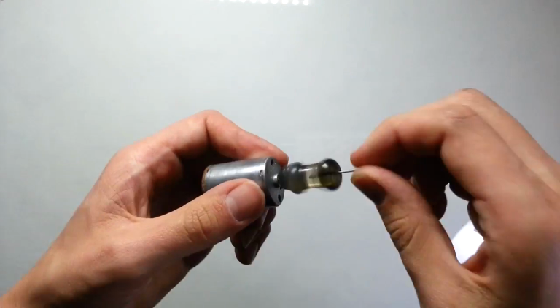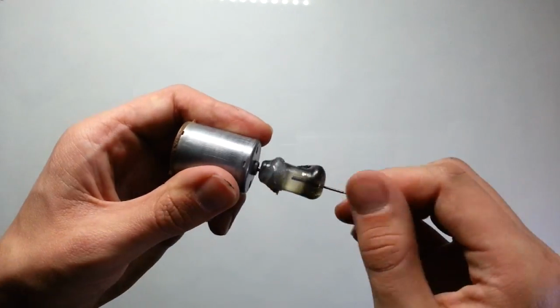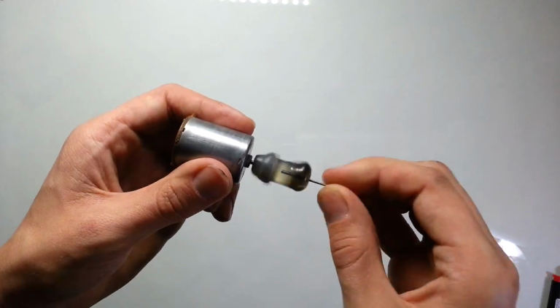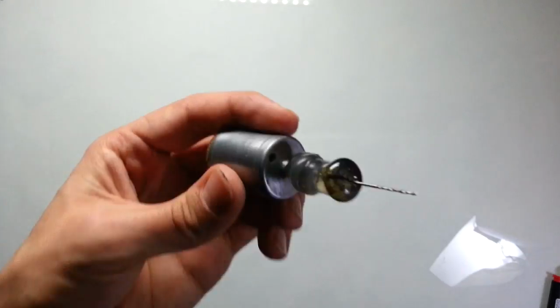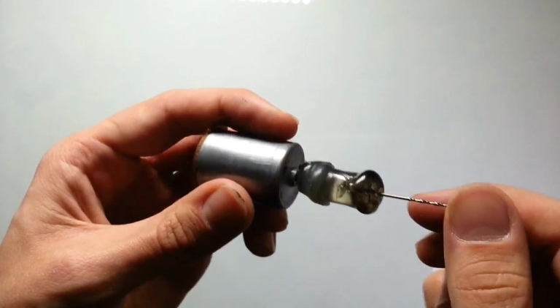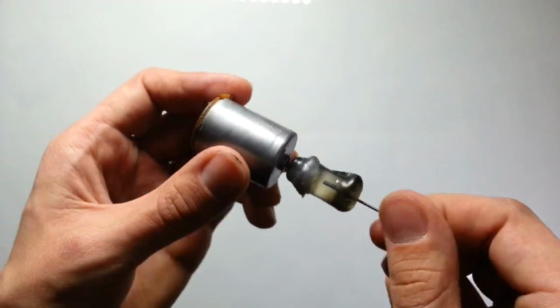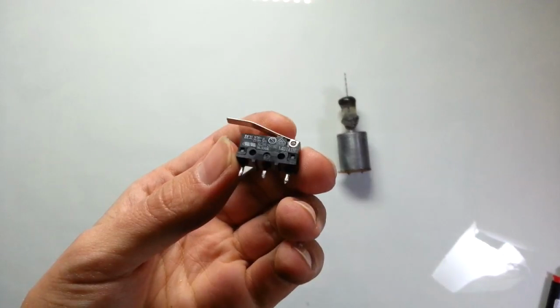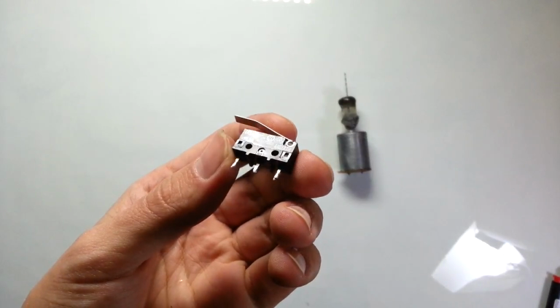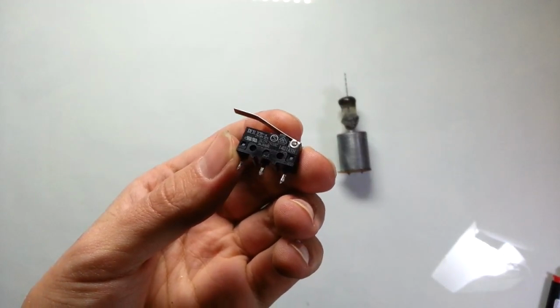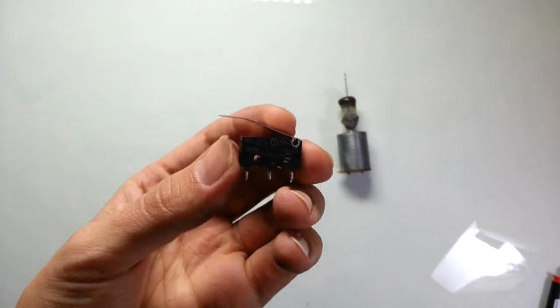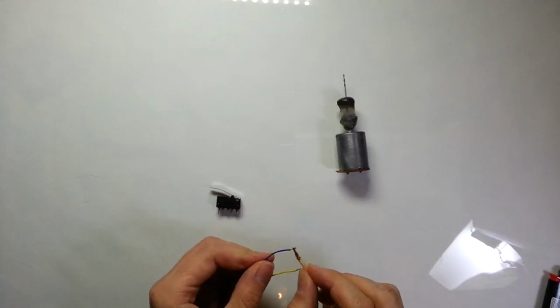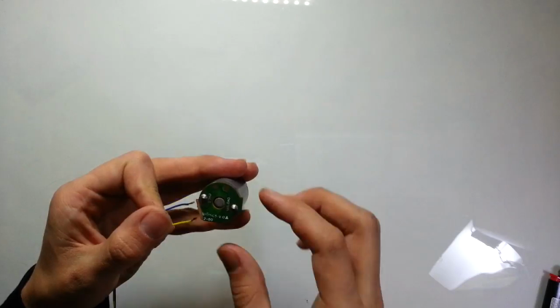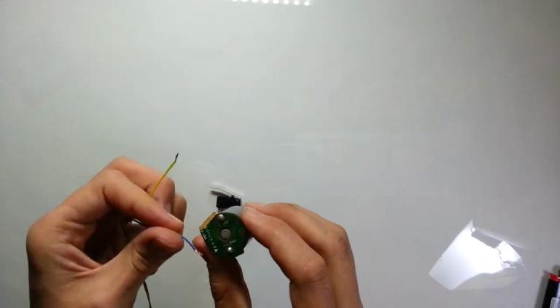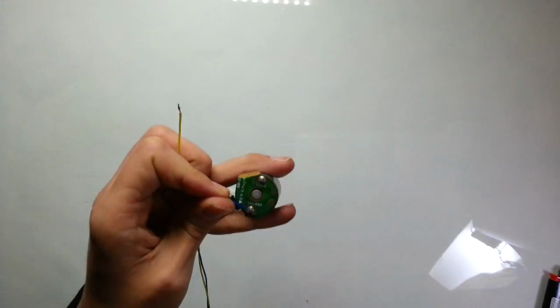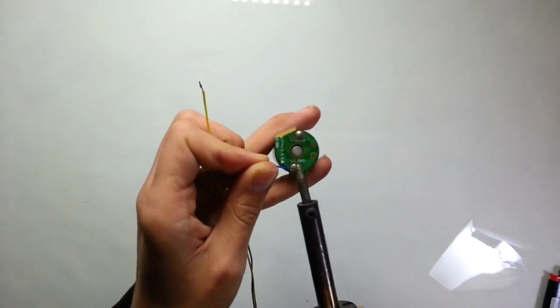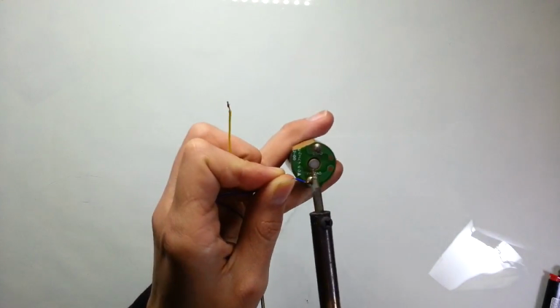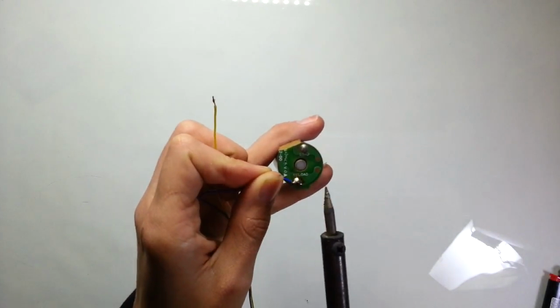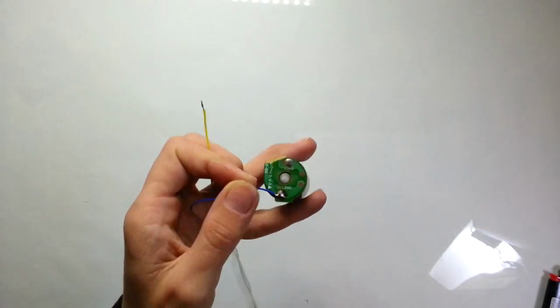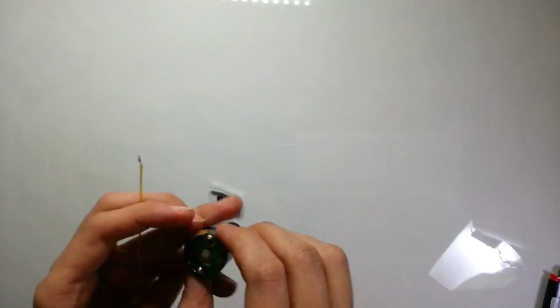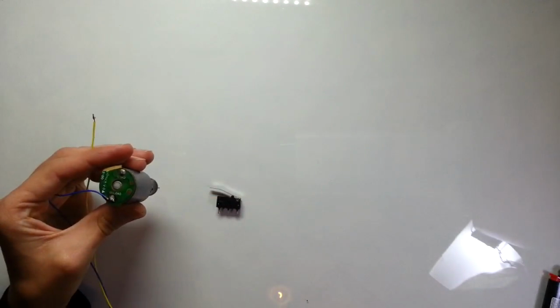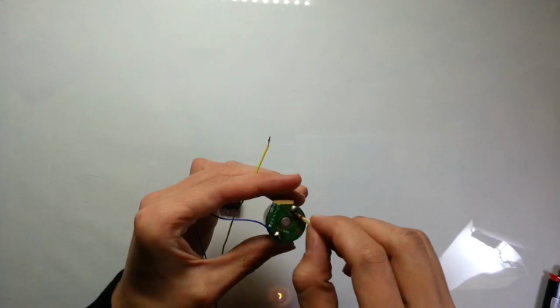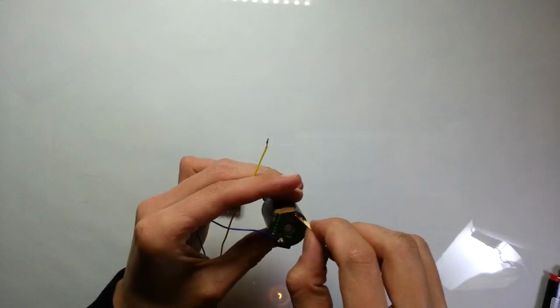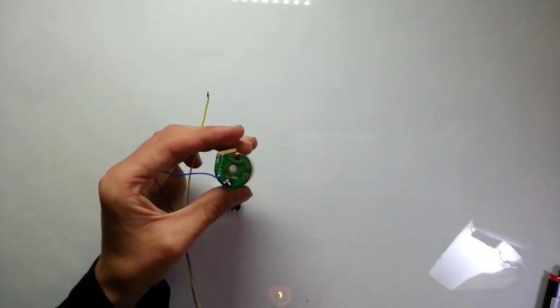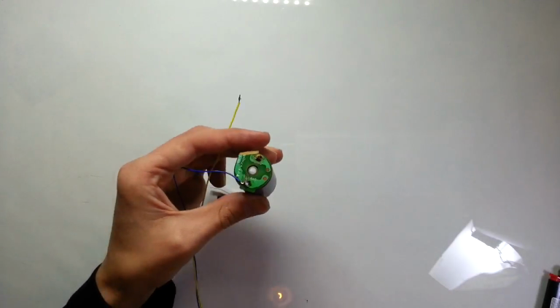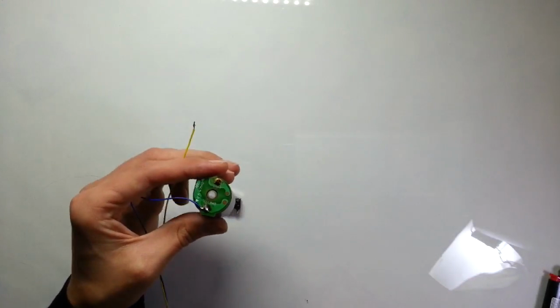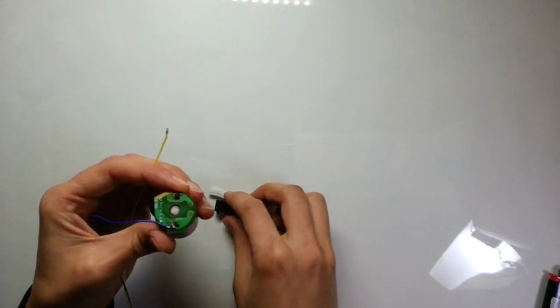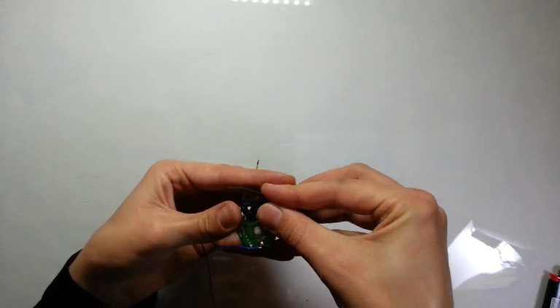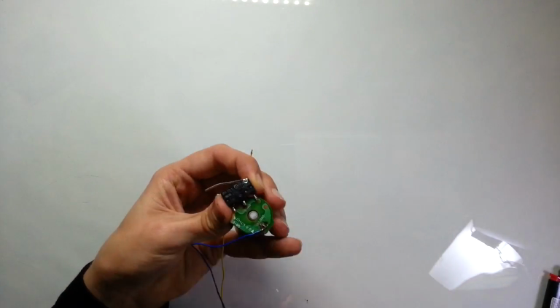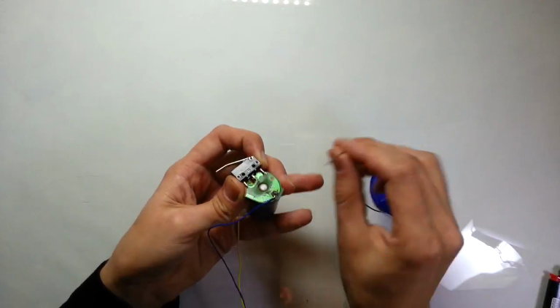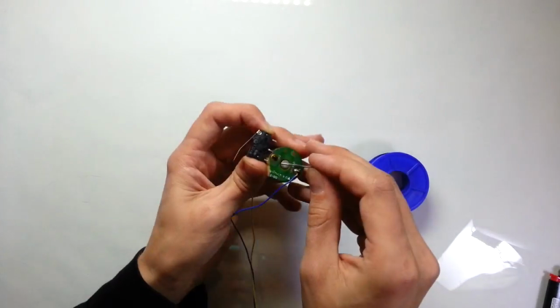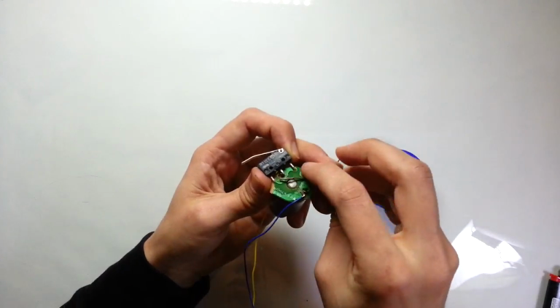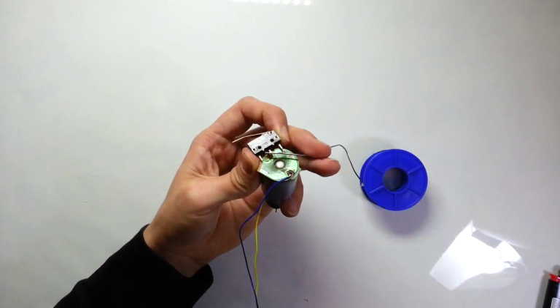The drill is almost ready. Now I'm going to add a button and solder the wires. A button is not a necessary component, but it is much easier to use a drill with a button, so I highly recommend finding one for your drill.